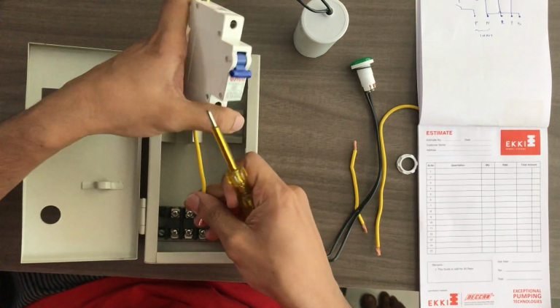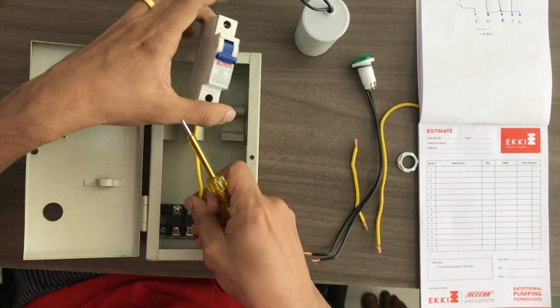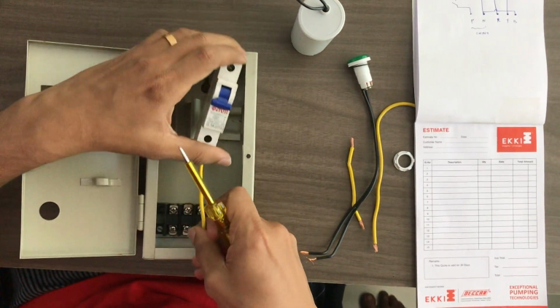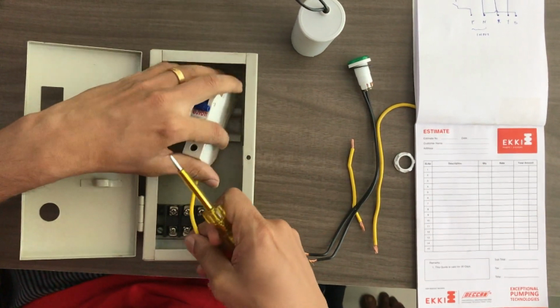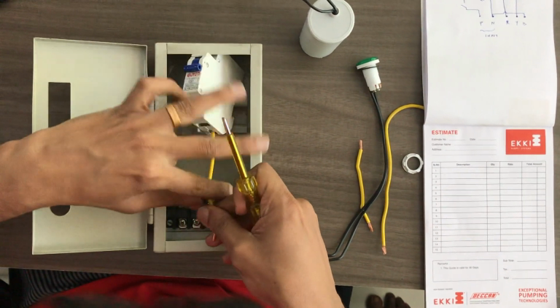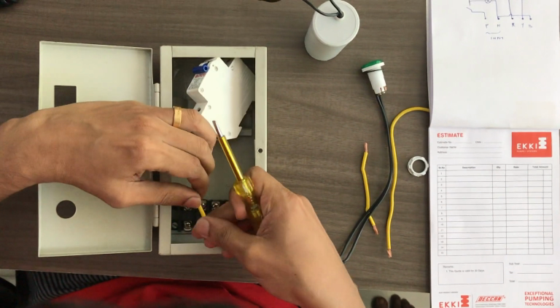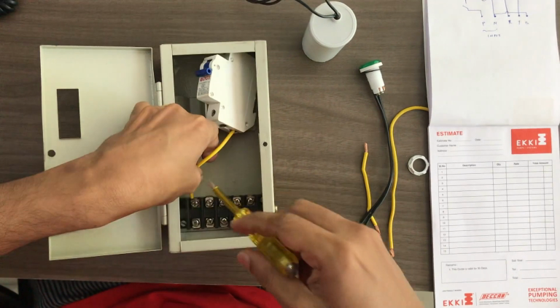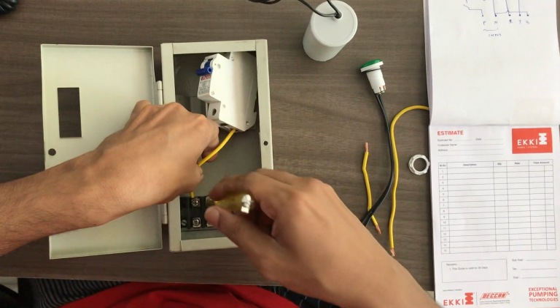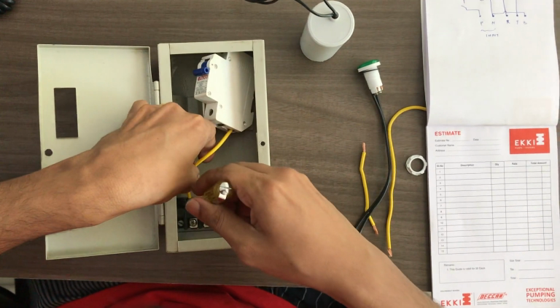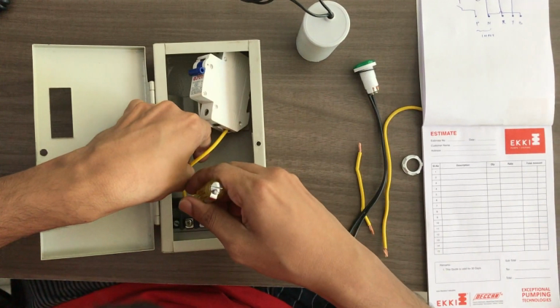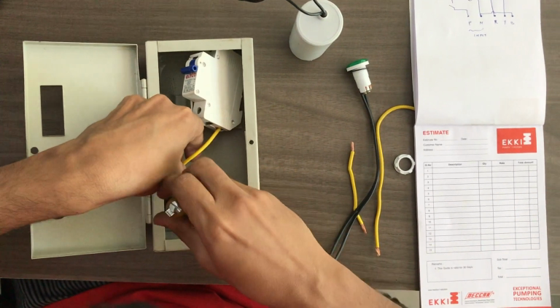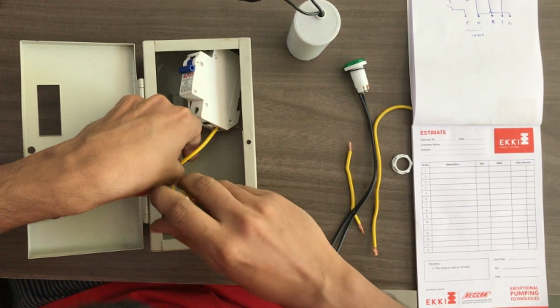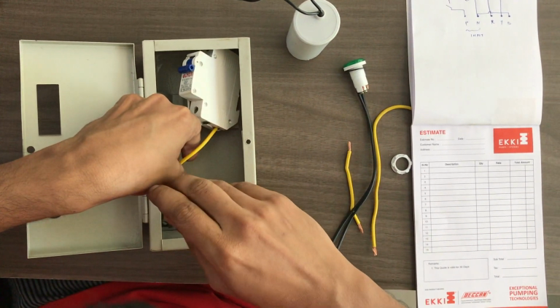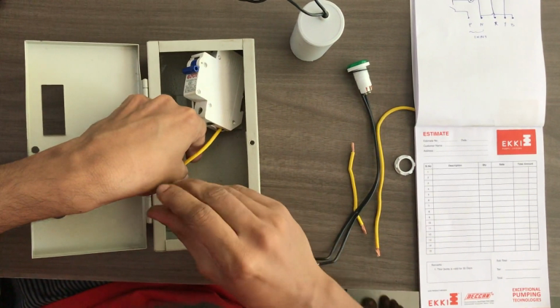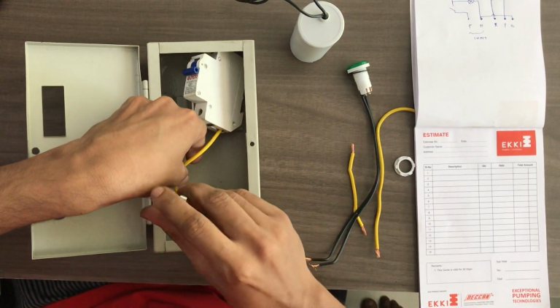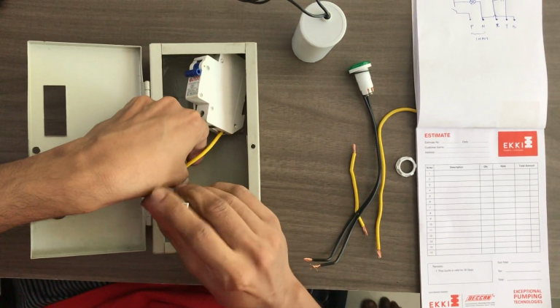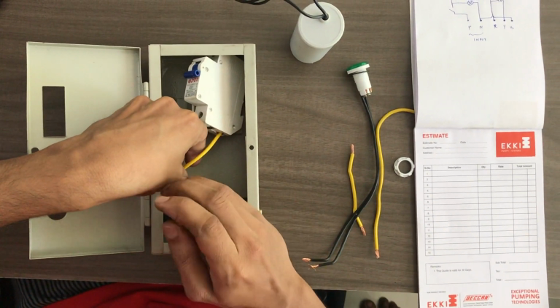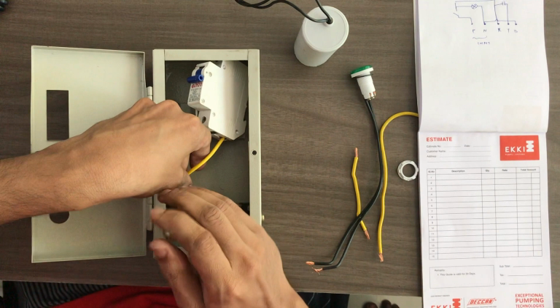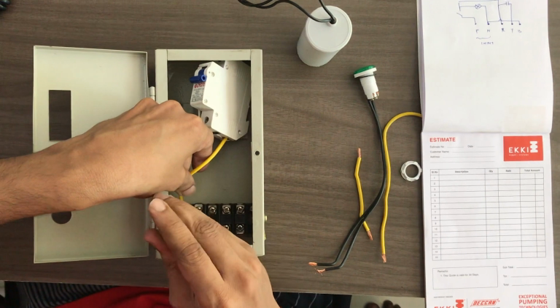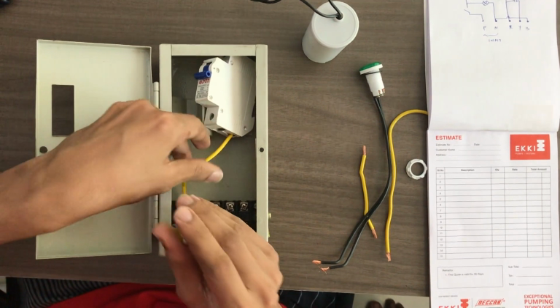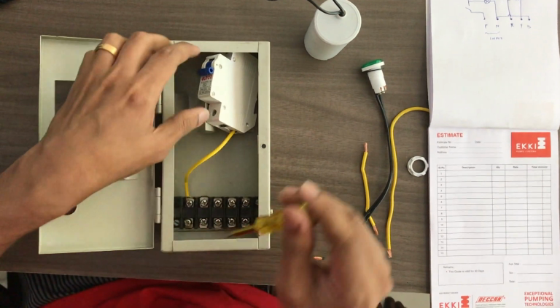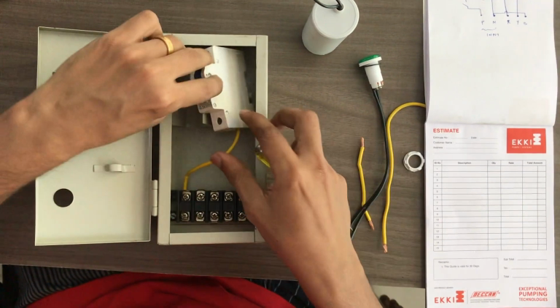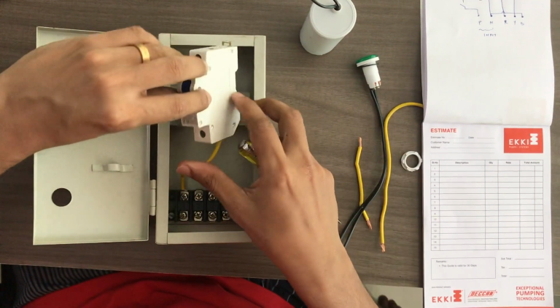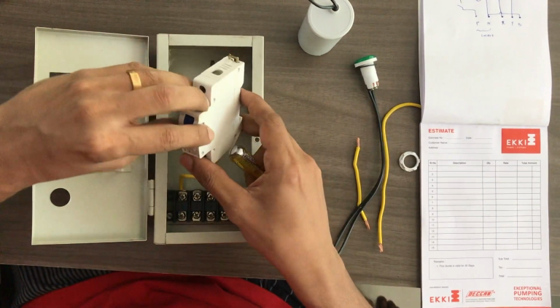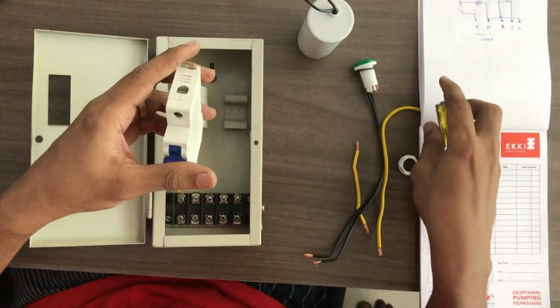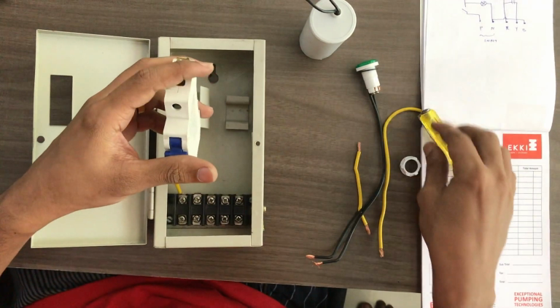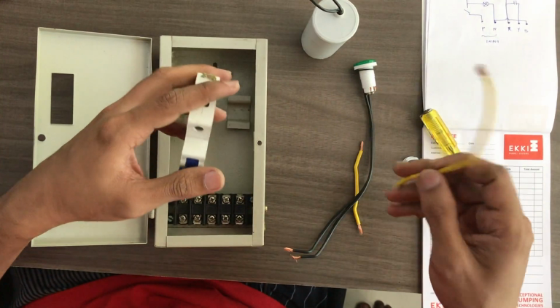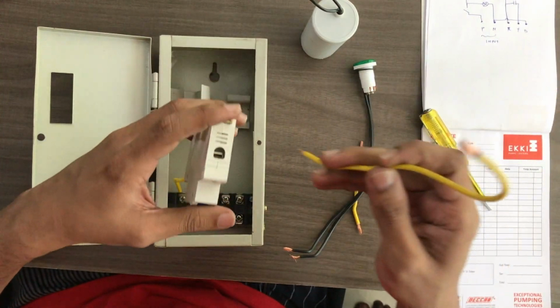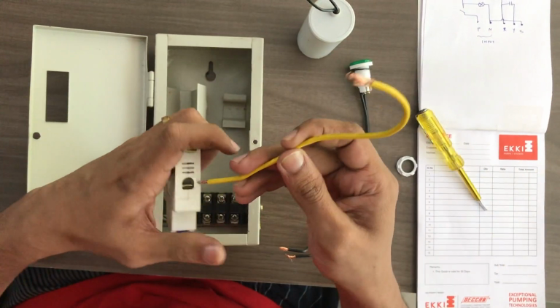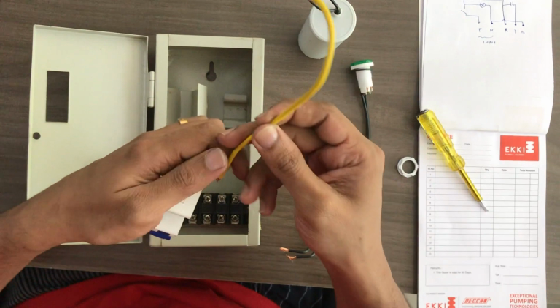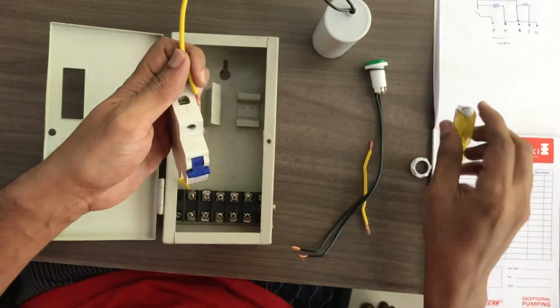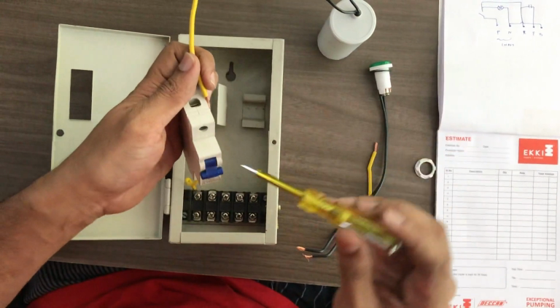We have to connect the face. We have to connect the MCB to the A input. We have to connect the two layers.